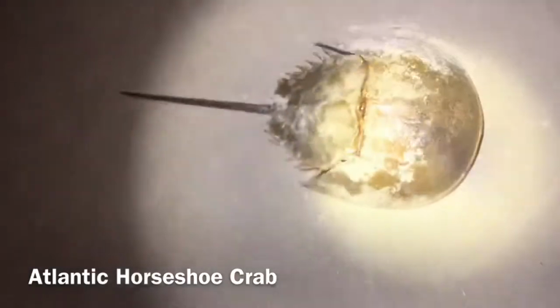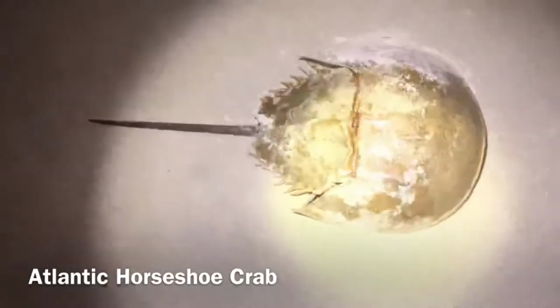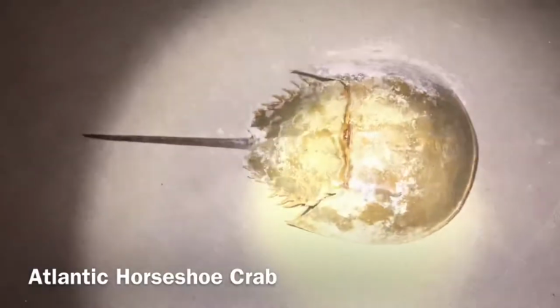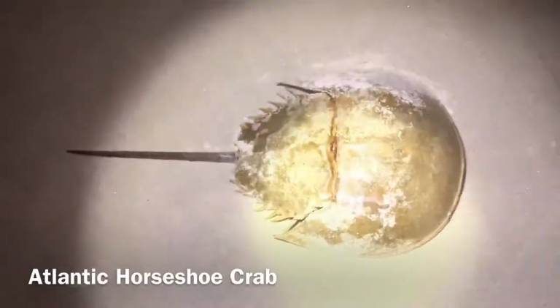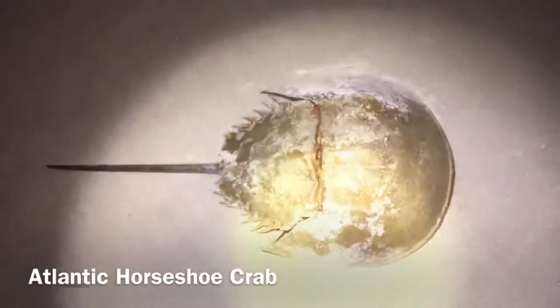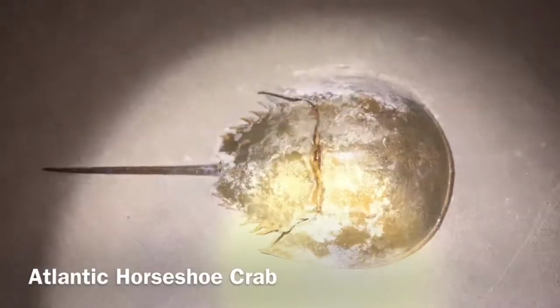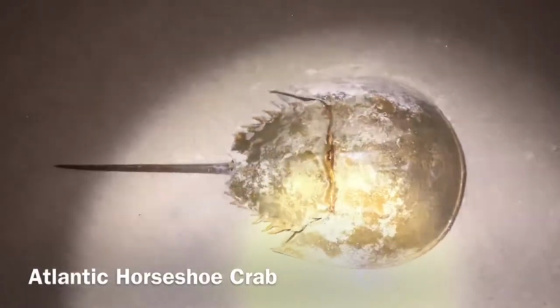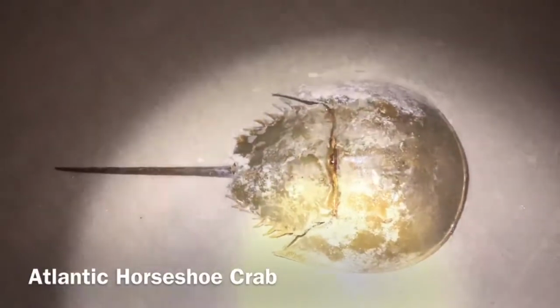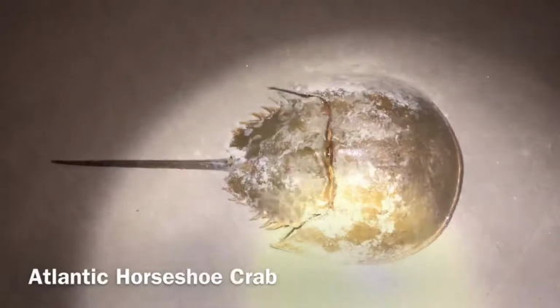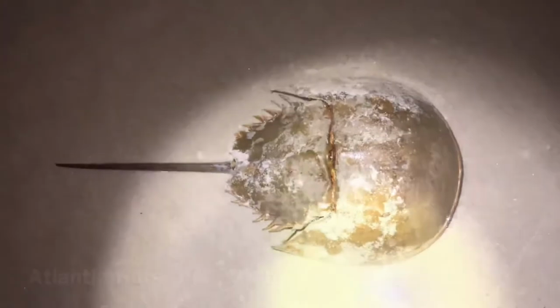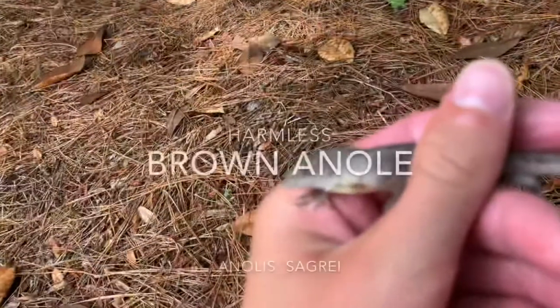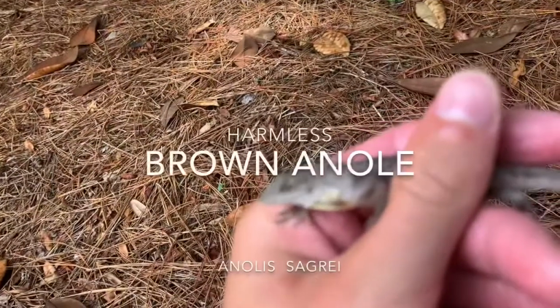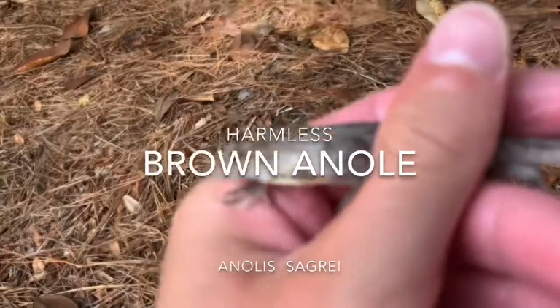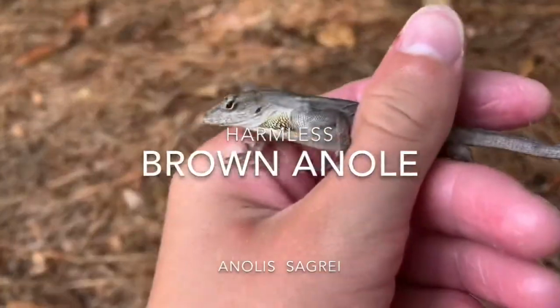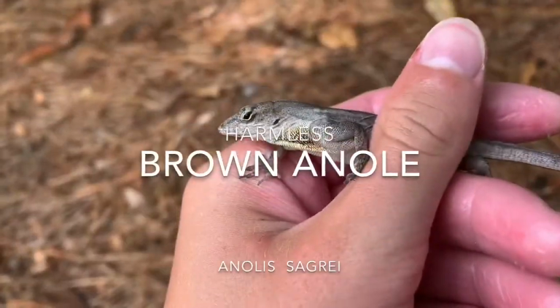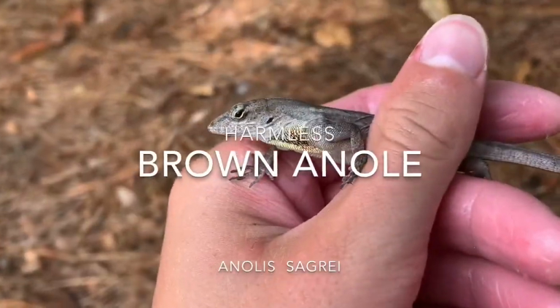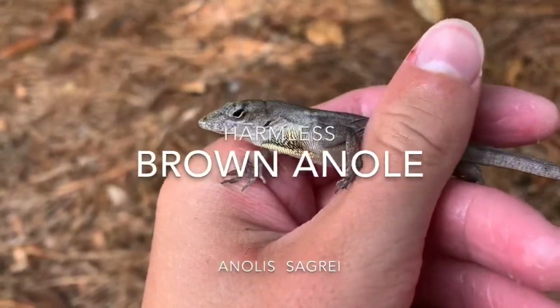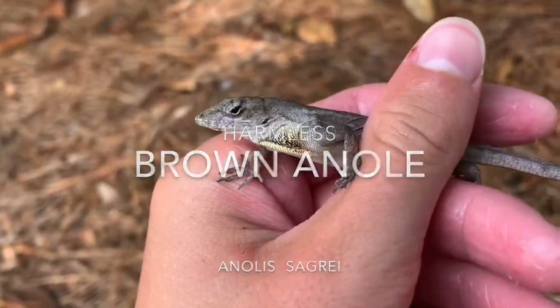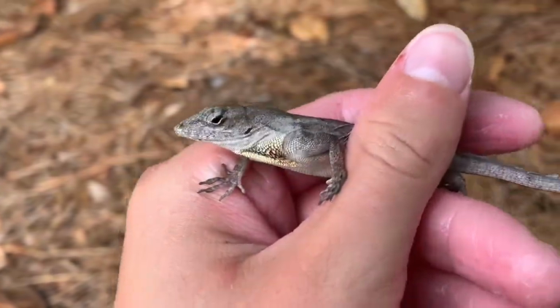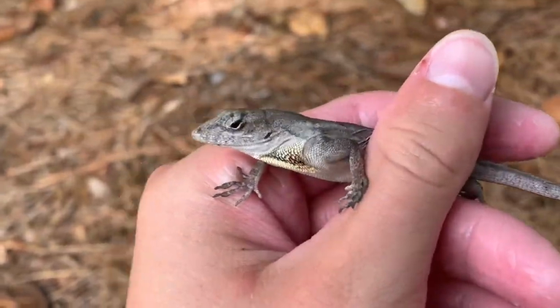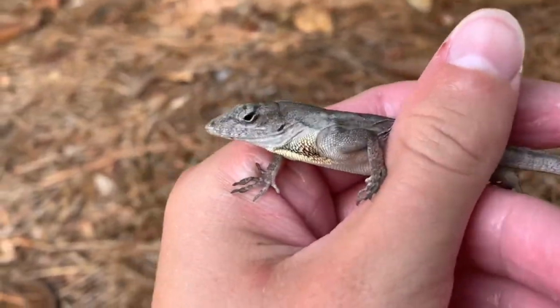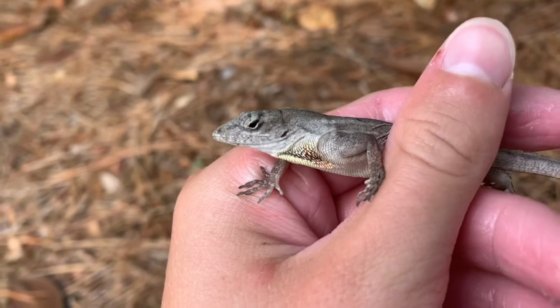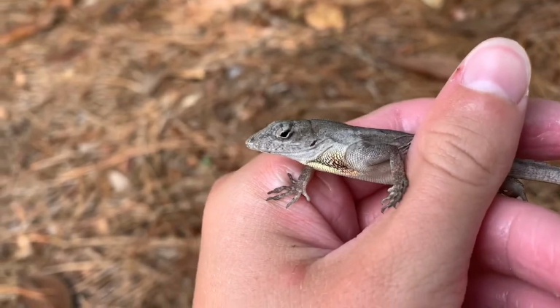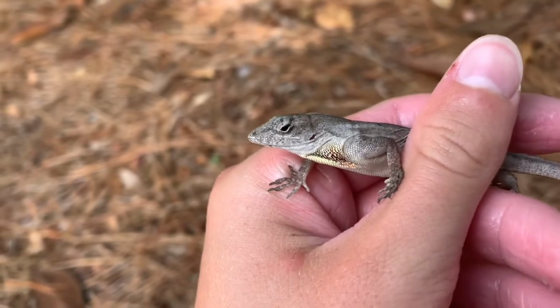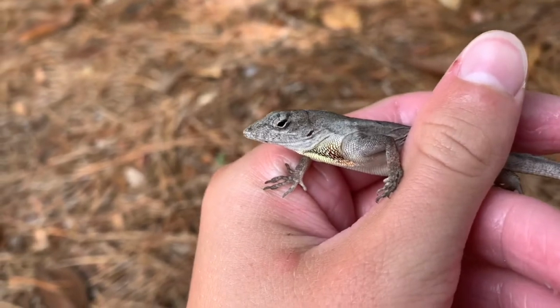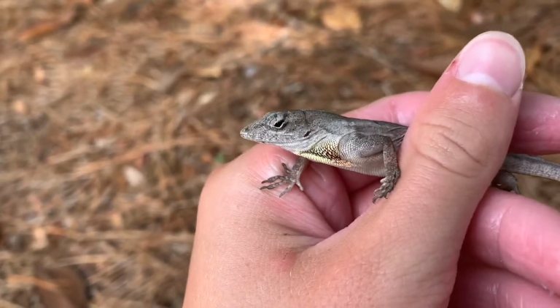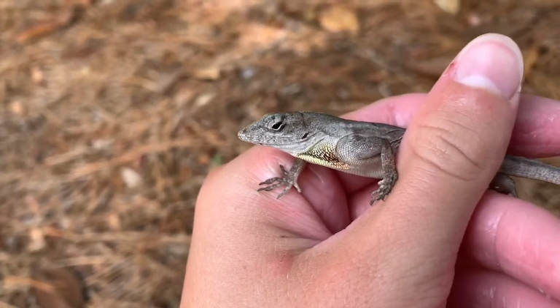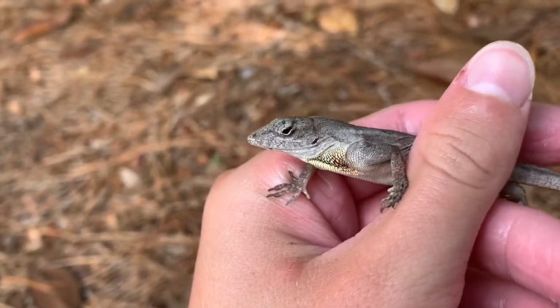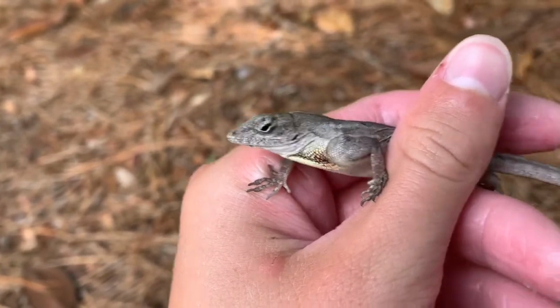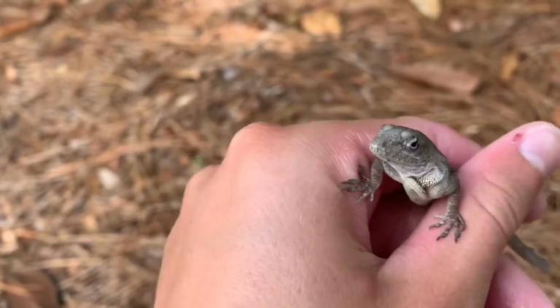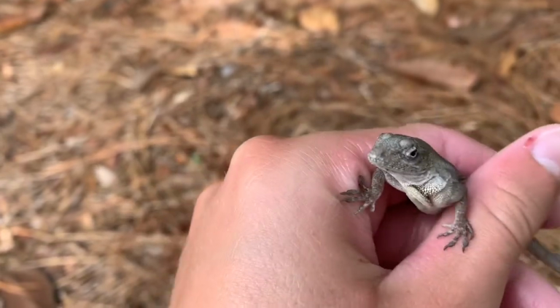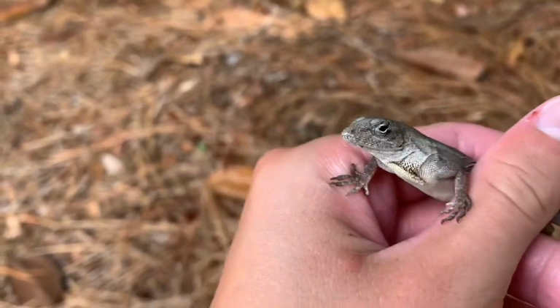Horseshoe crab, but it's dead, so oh well. First one of these of the trip in hand — a little Bahaman anole. Just gonna let him go.